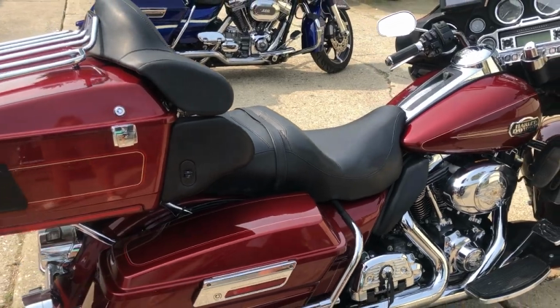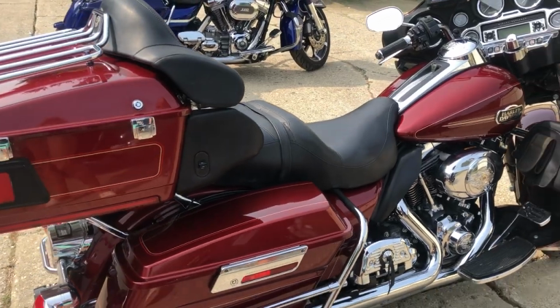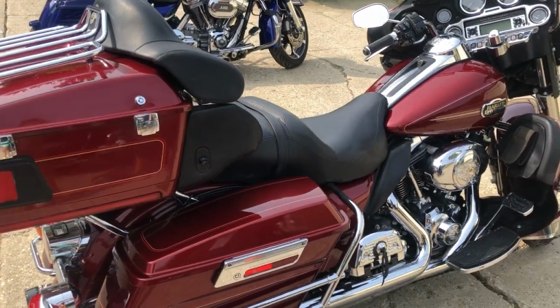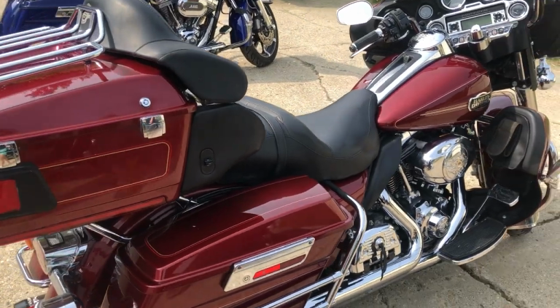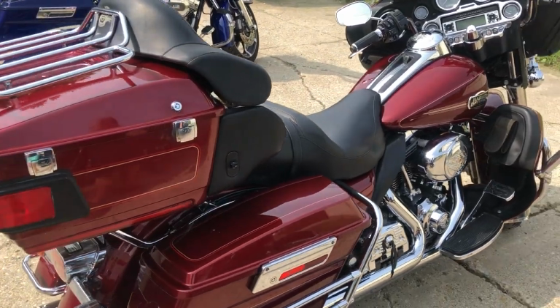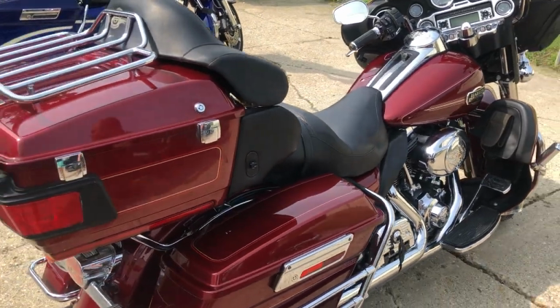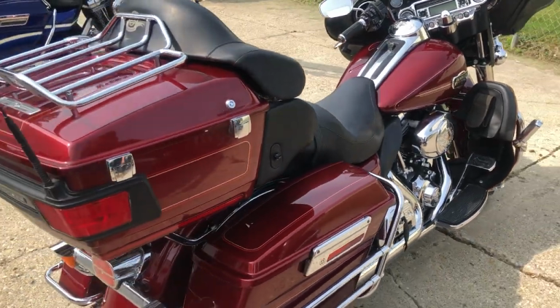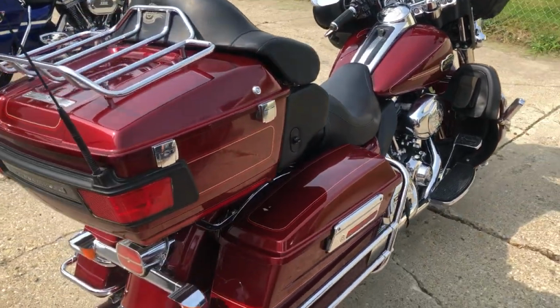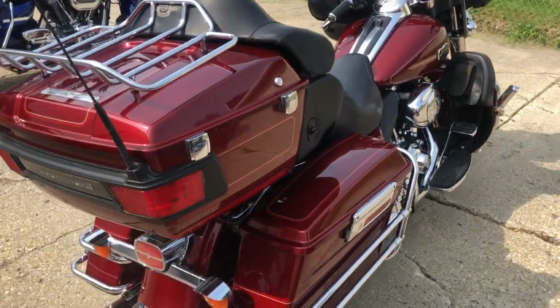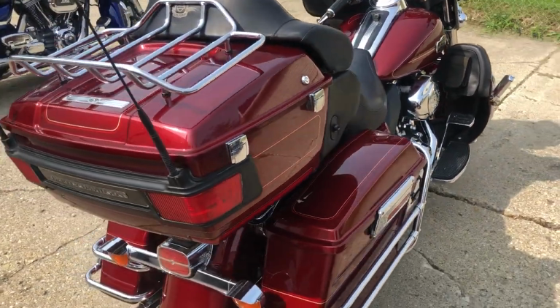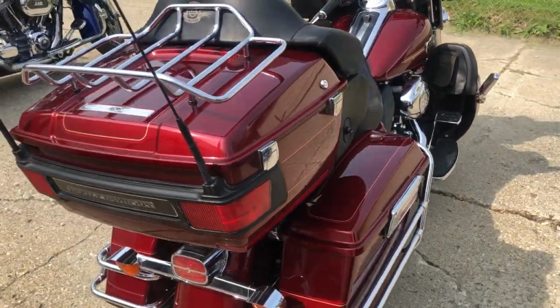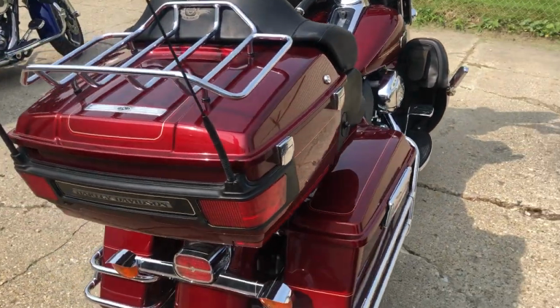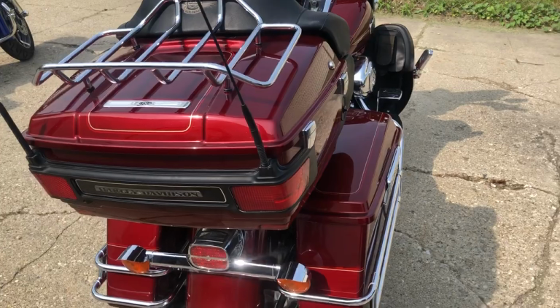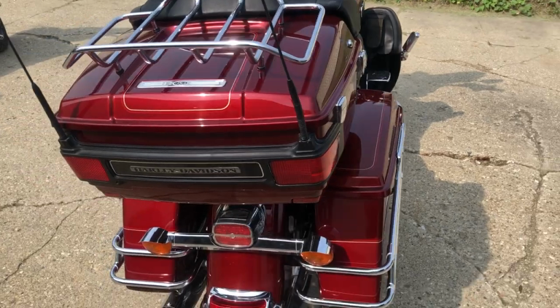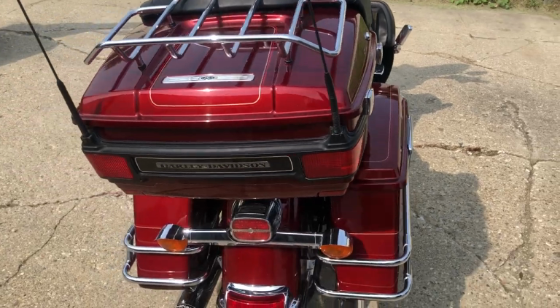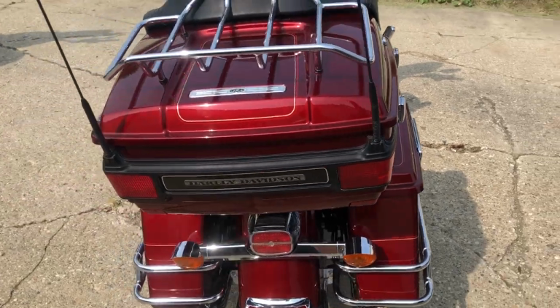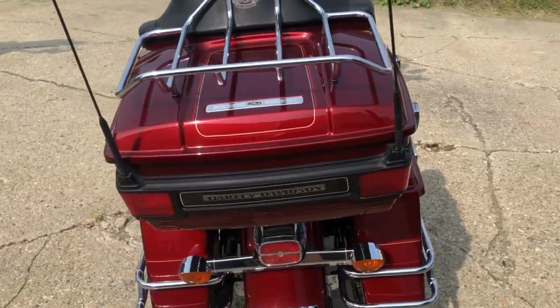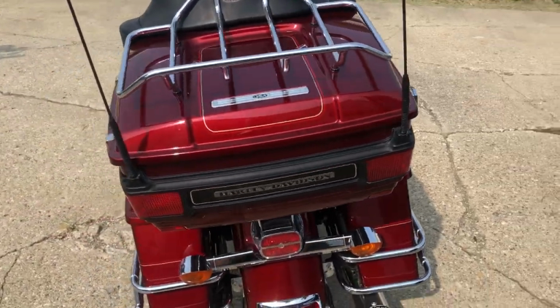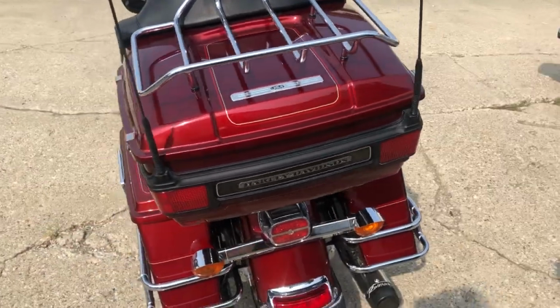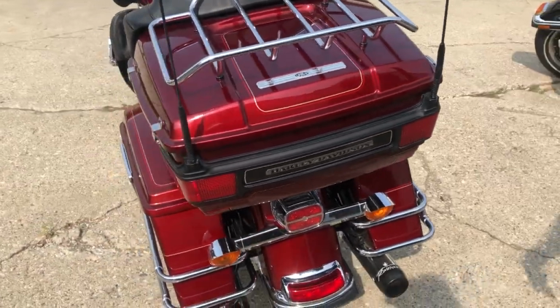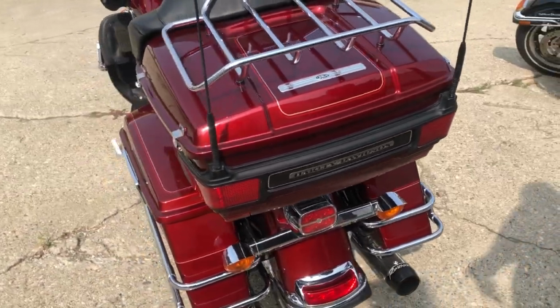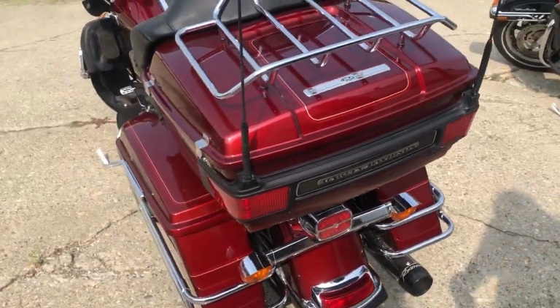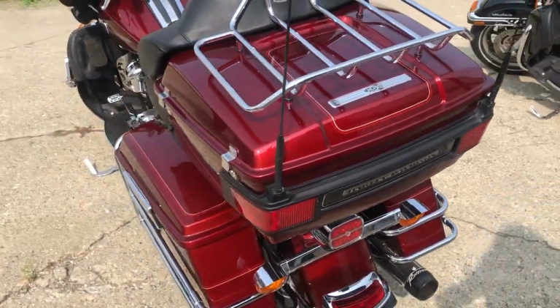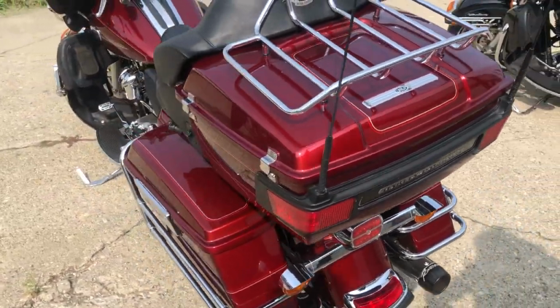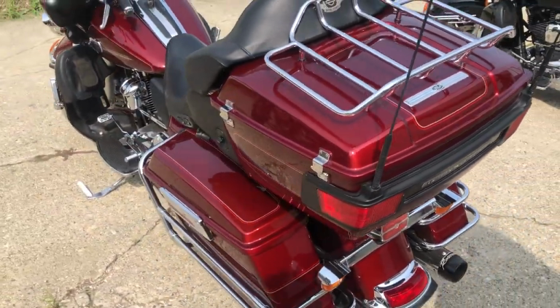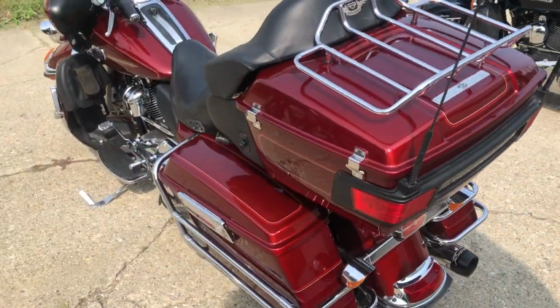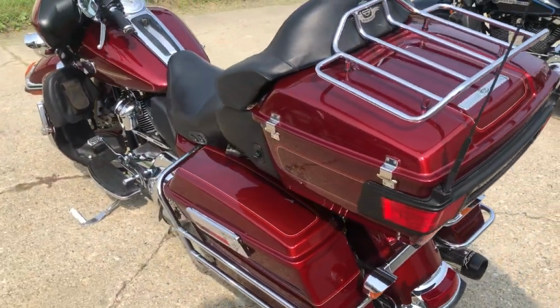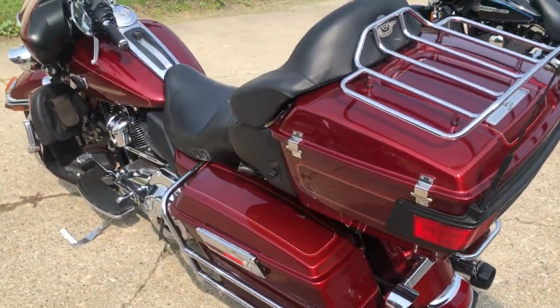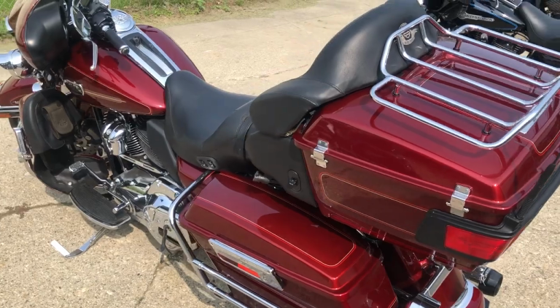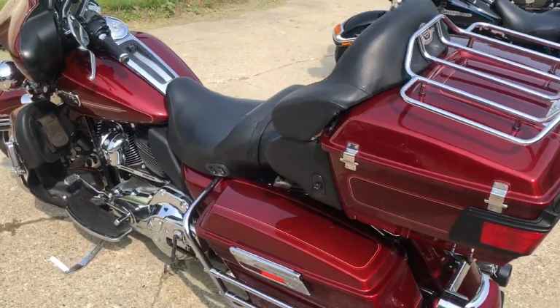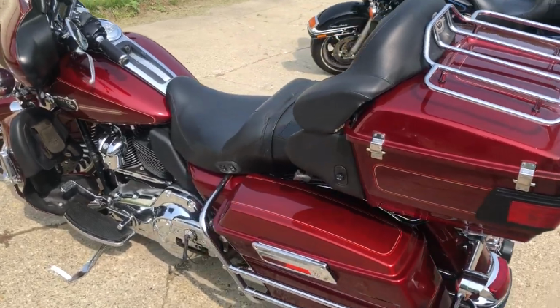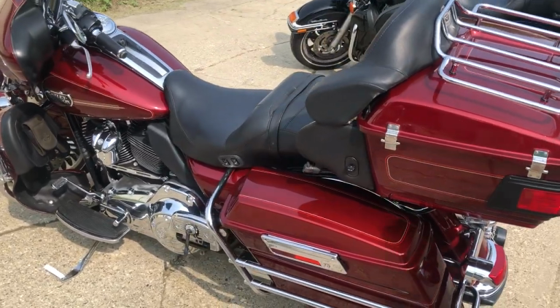Hey guys, ApprovalPowerSports.com here doing some videos on some stuff that just came in. Got a 2010 Ultra Classic, only 11,284 miles, super clean. Comes in that red hot sun glow color.